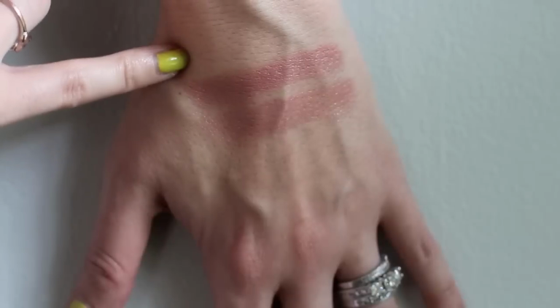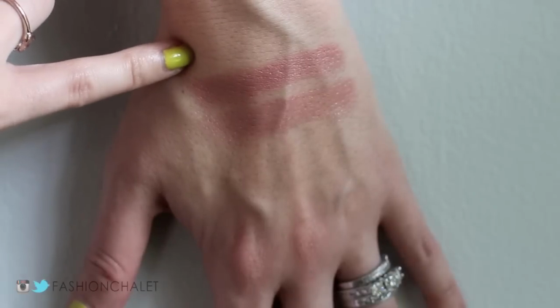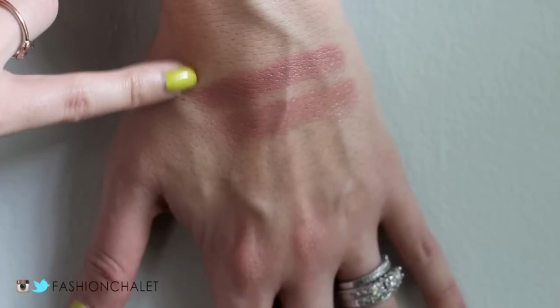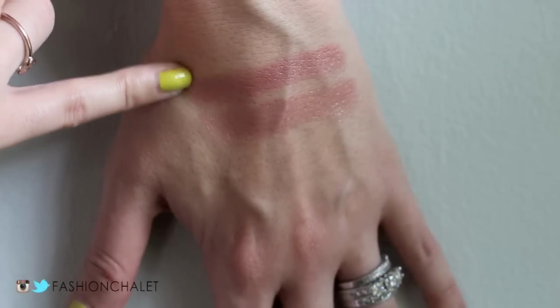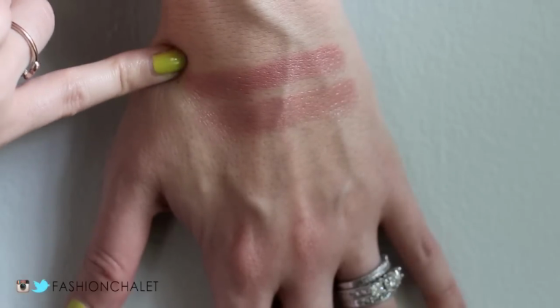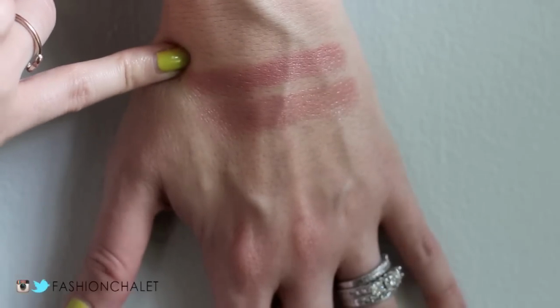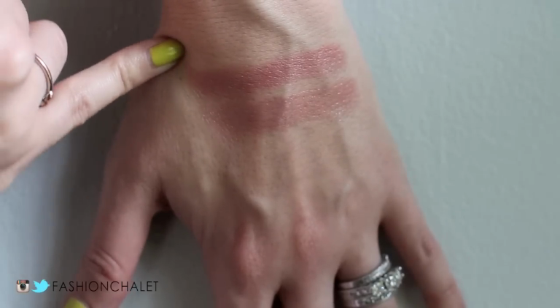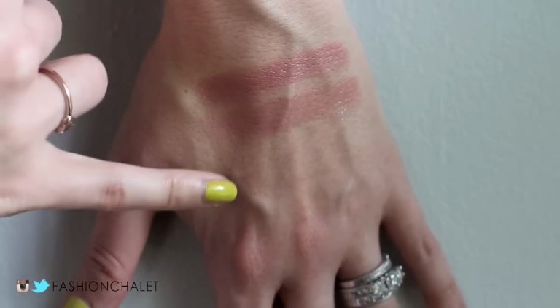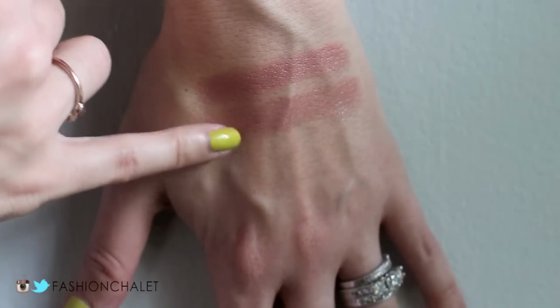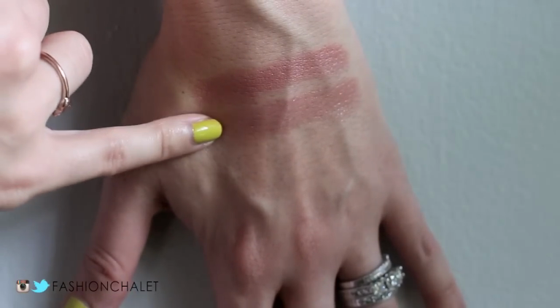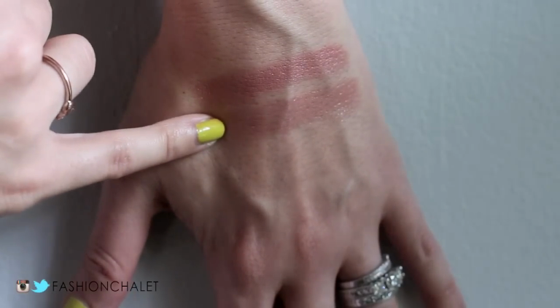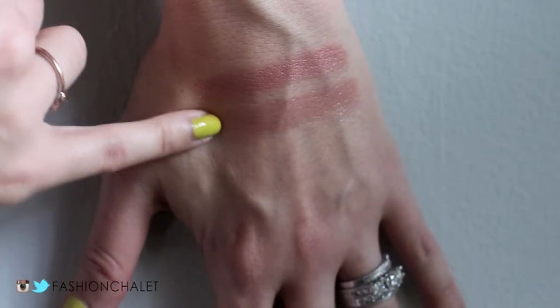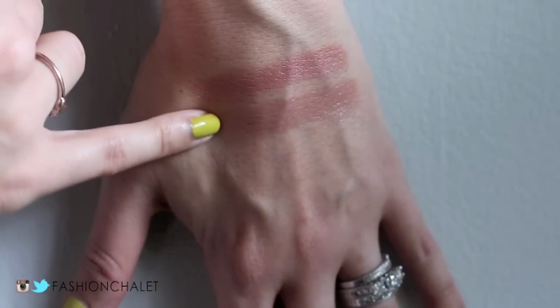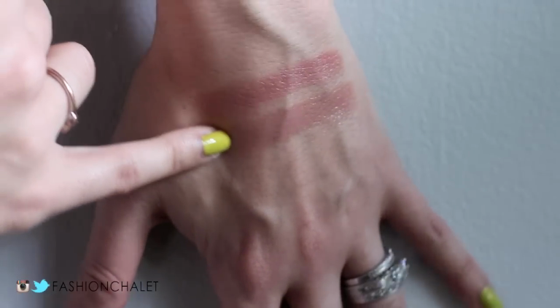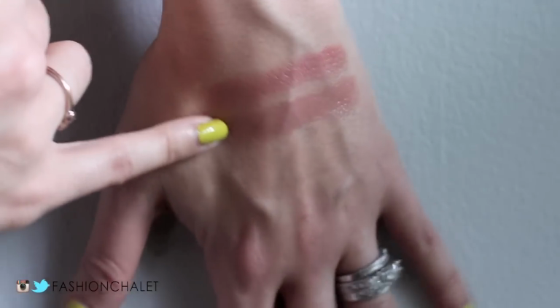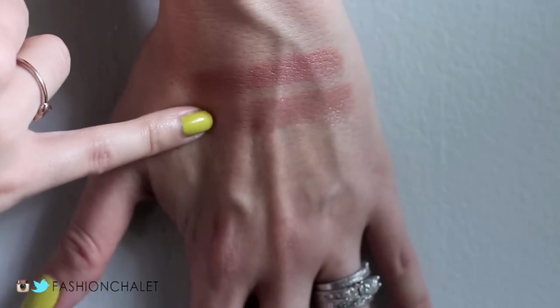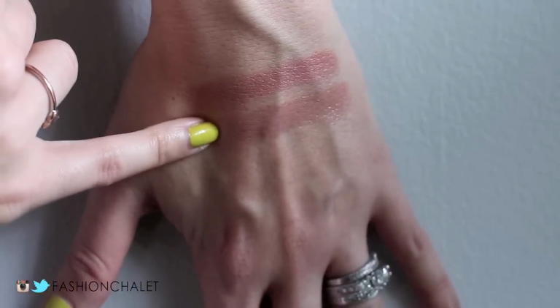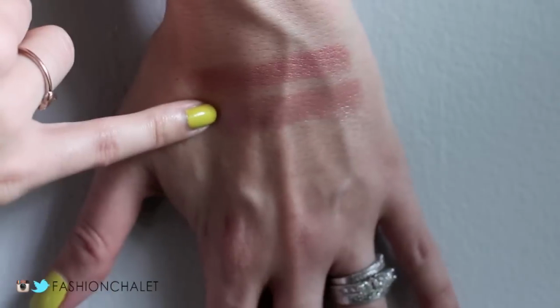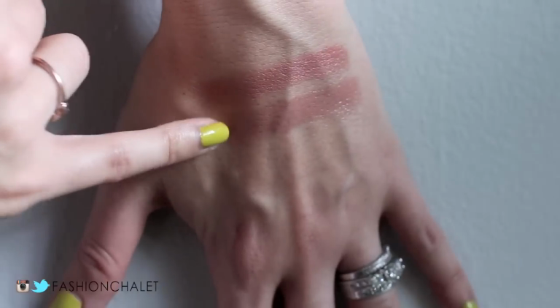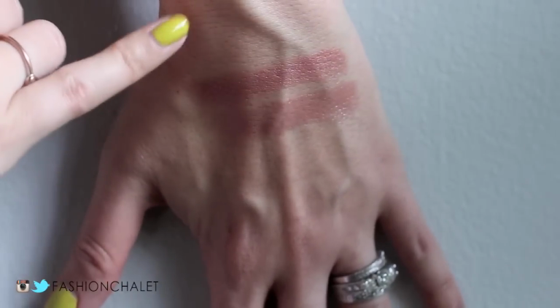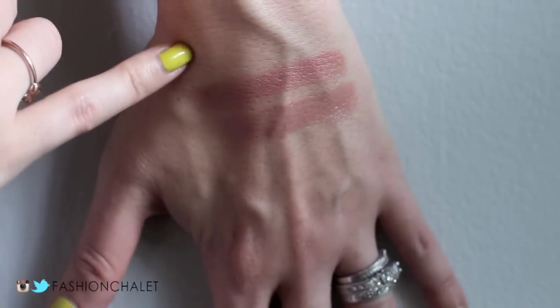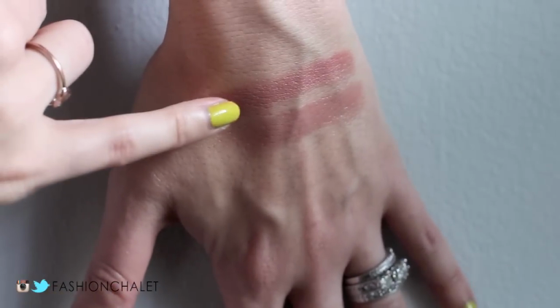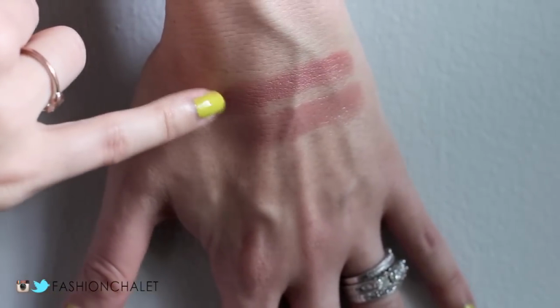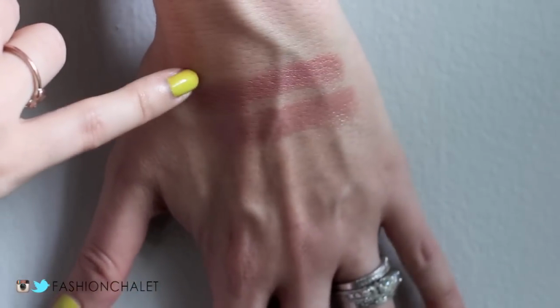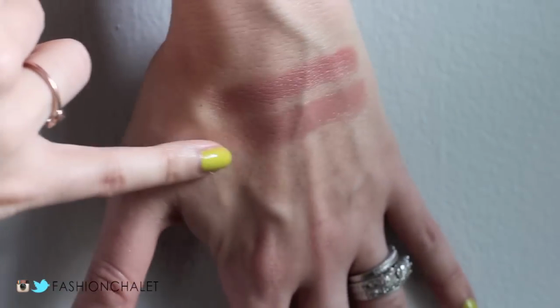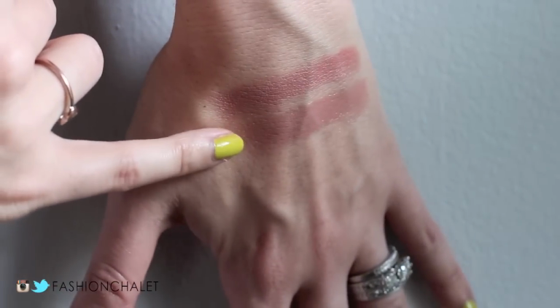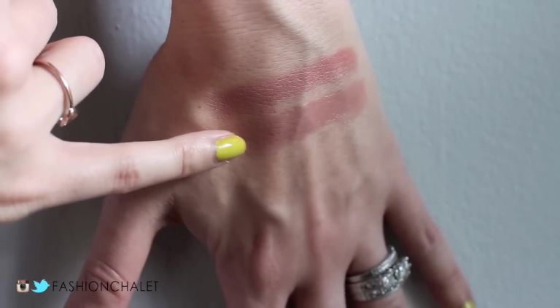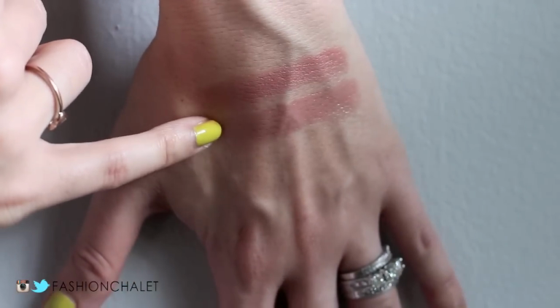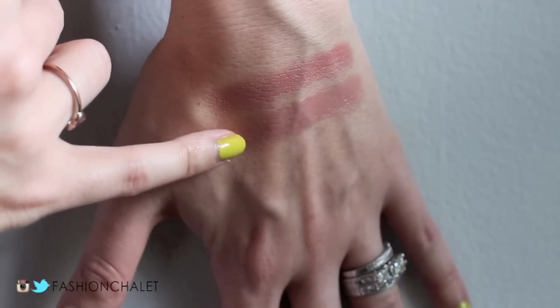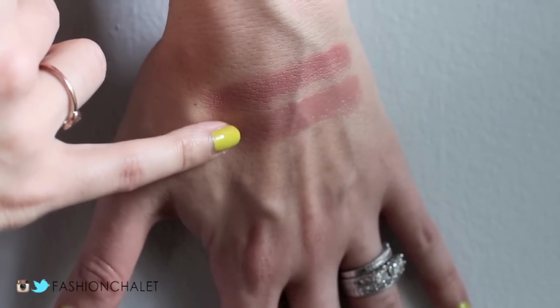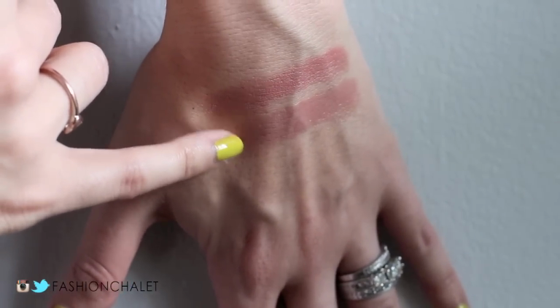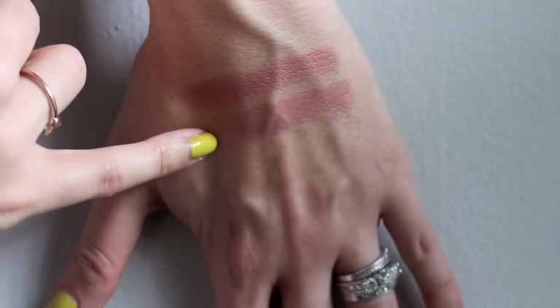This is L'Oreal Paris in Ferris Nude at the top, and then this is Tarte's Park Avenue Princess at the bottom. So as you can see, this is a peachier, pinkier nude. This is almost like a taupe beige nude.